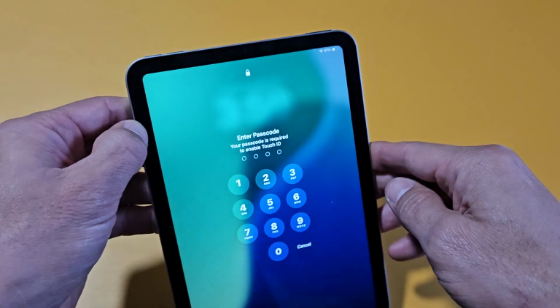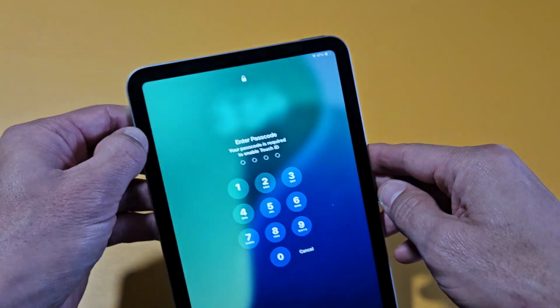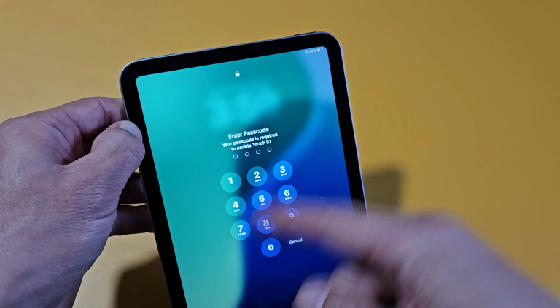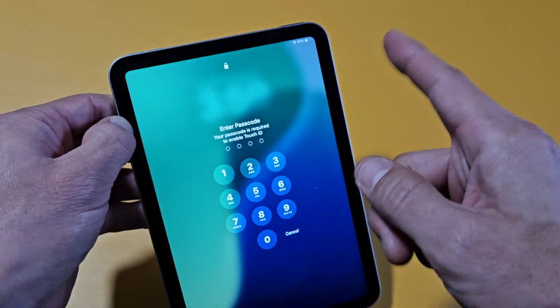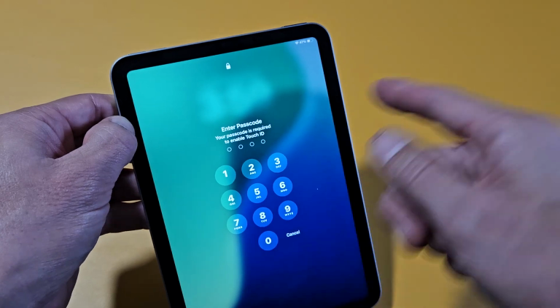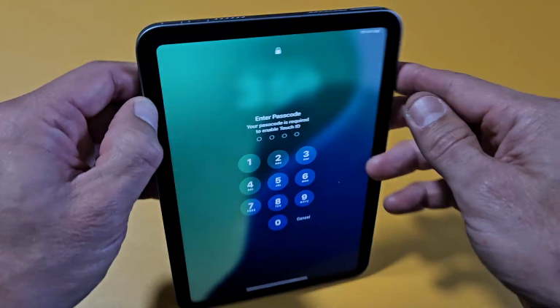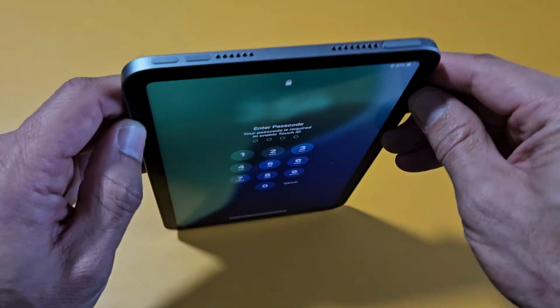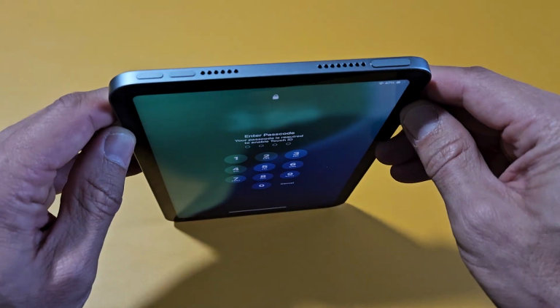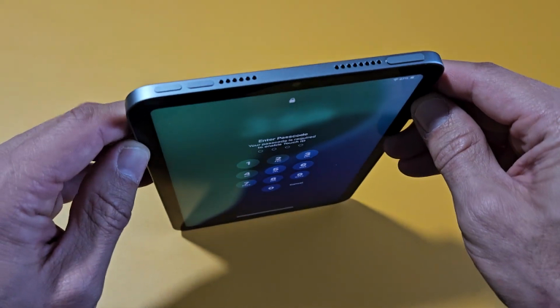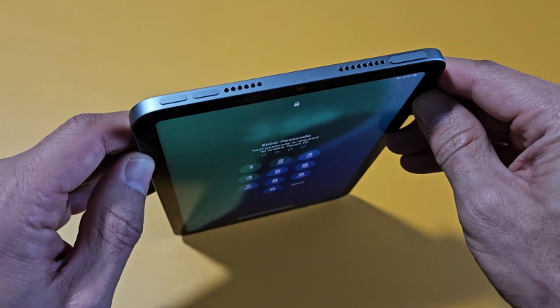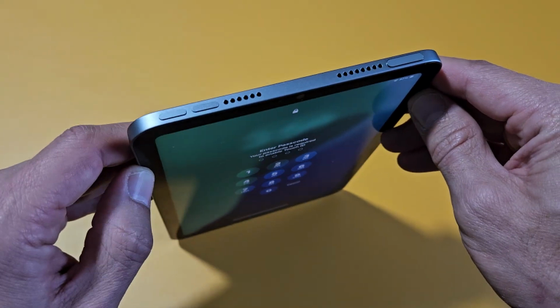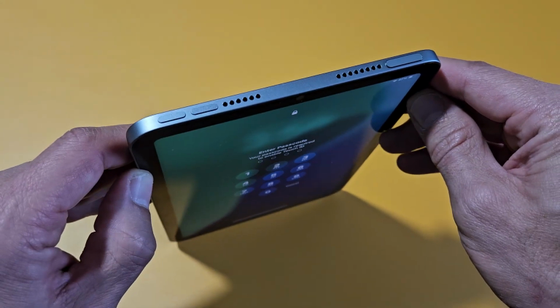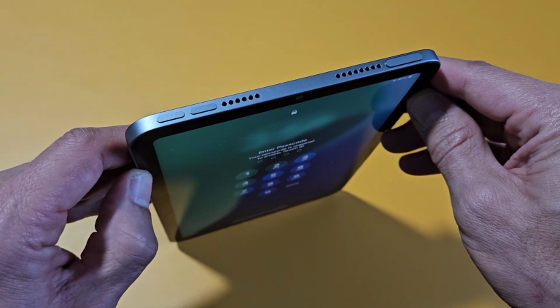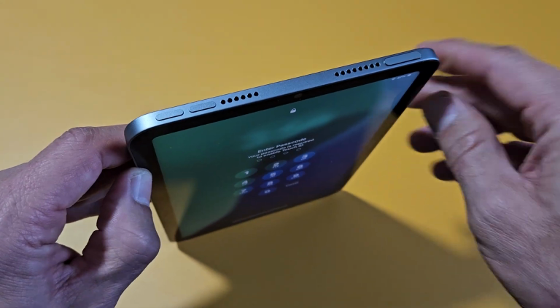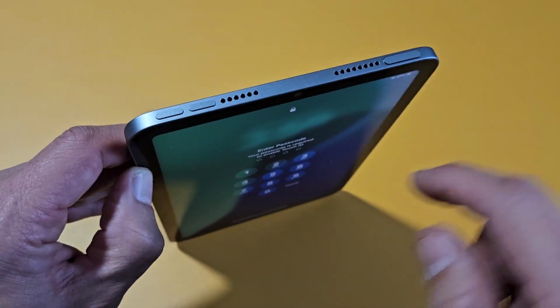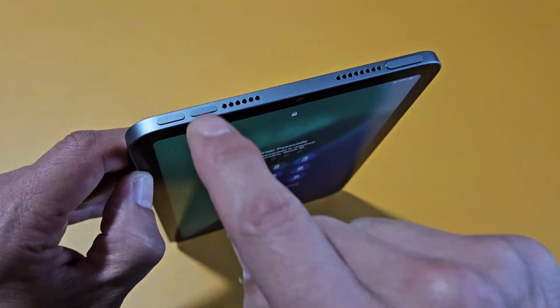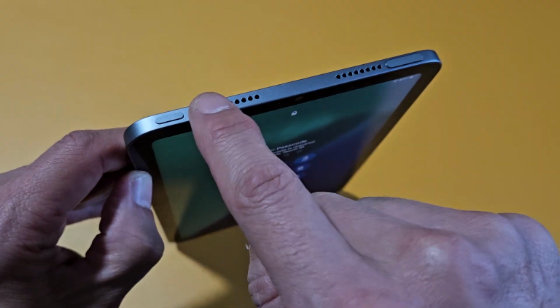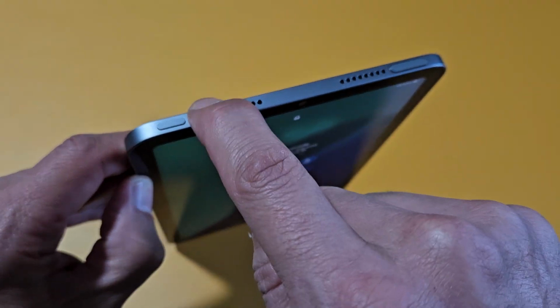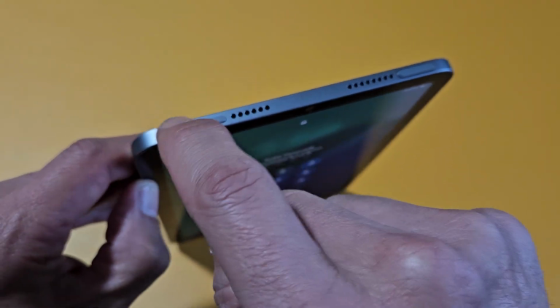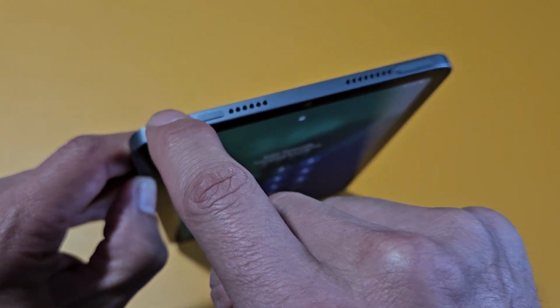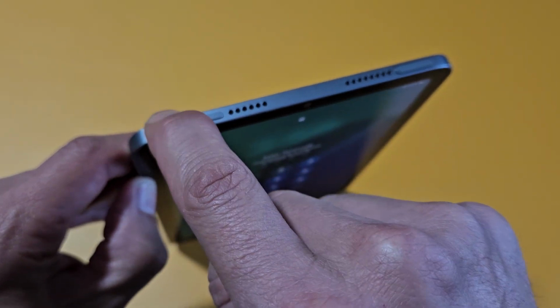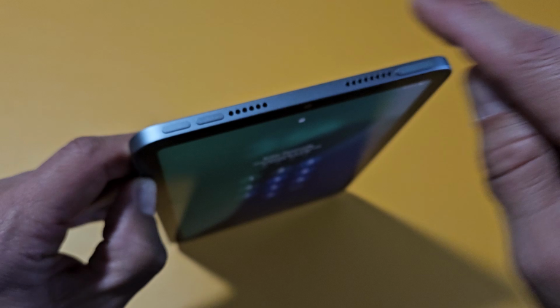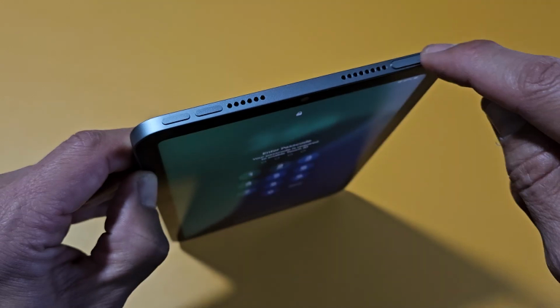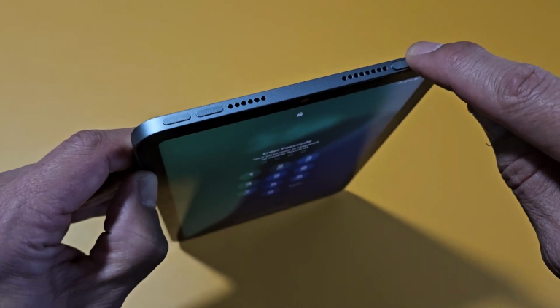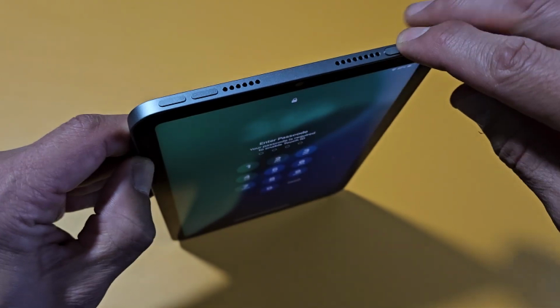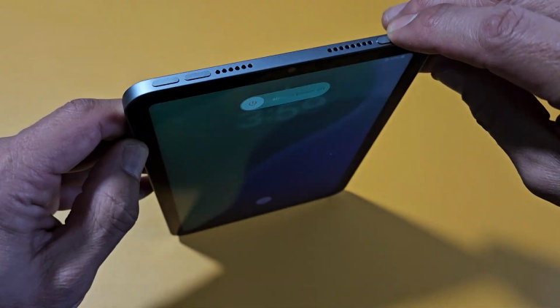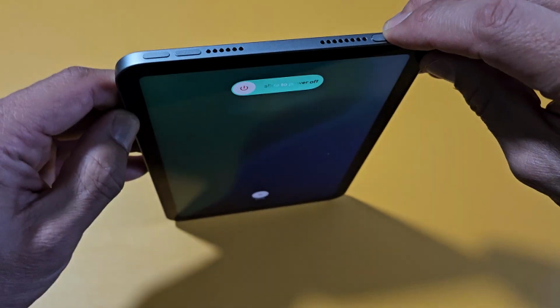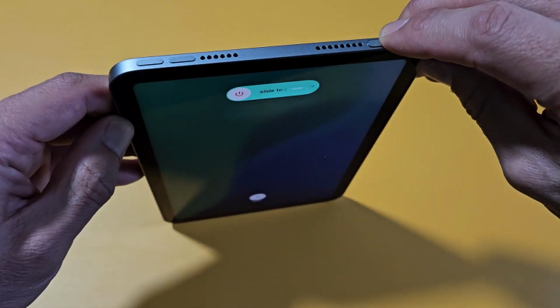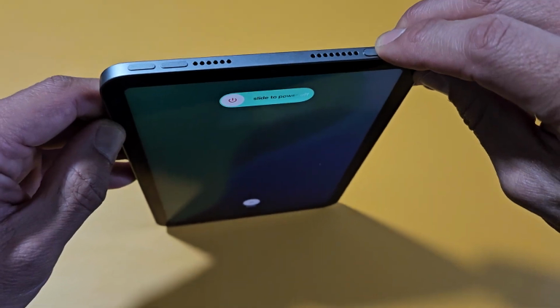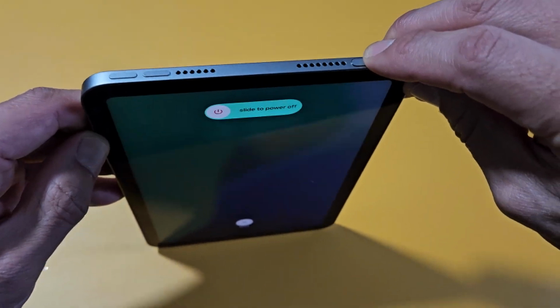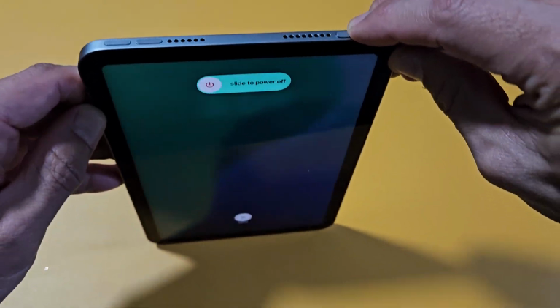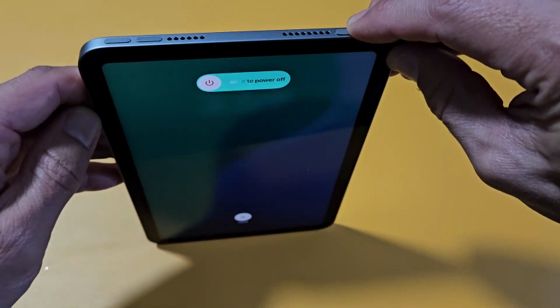So let's pretend I'm stuck here and we're going to go ahead and force restart it now. Ready? Volume up, volume down, press and hold that power button. Don't let go of that power button.